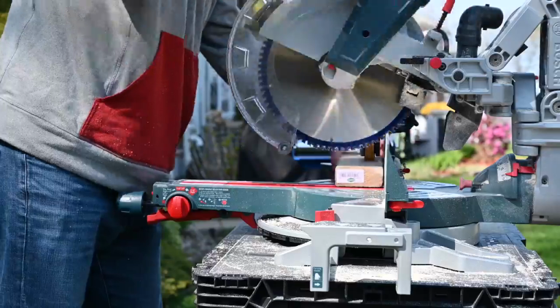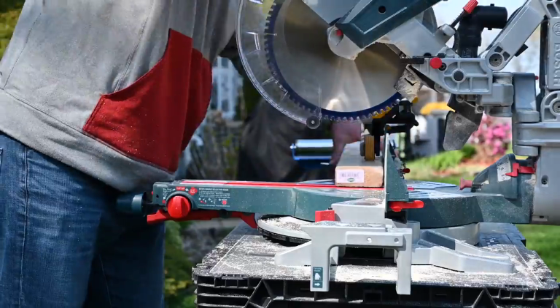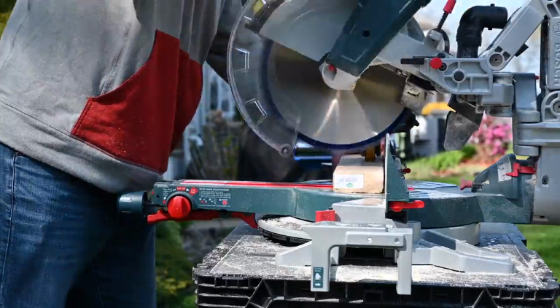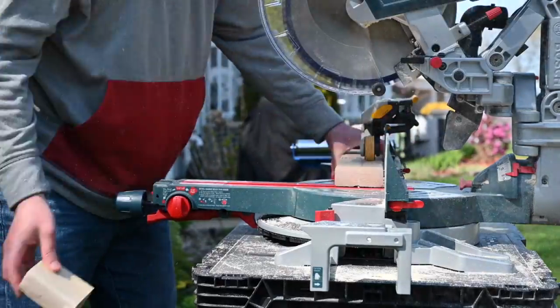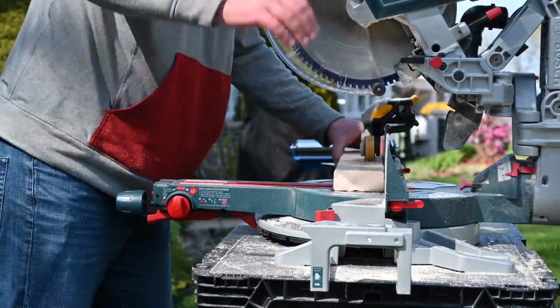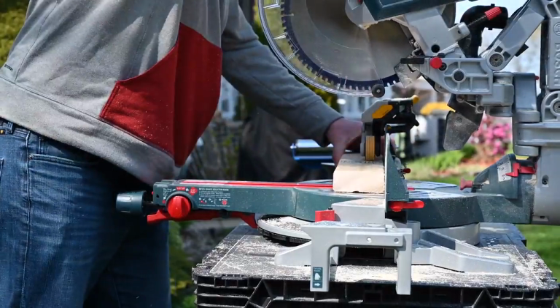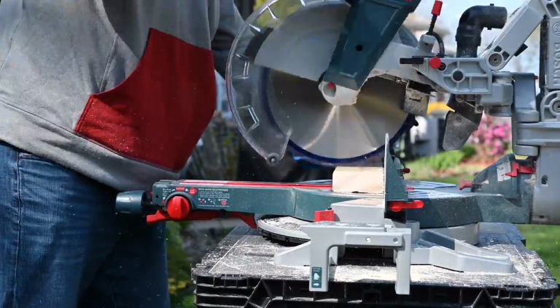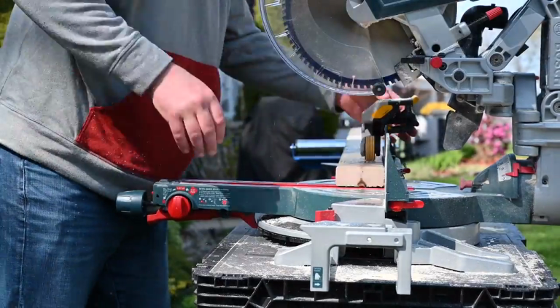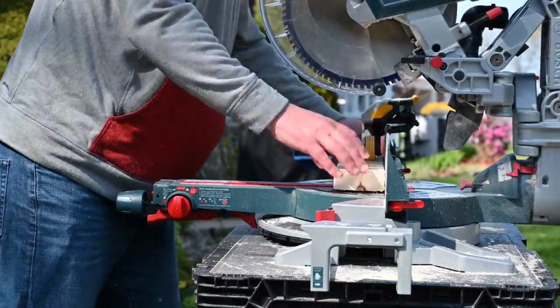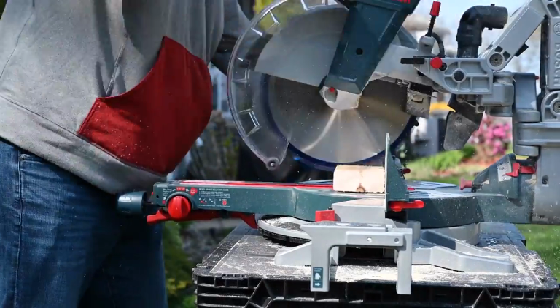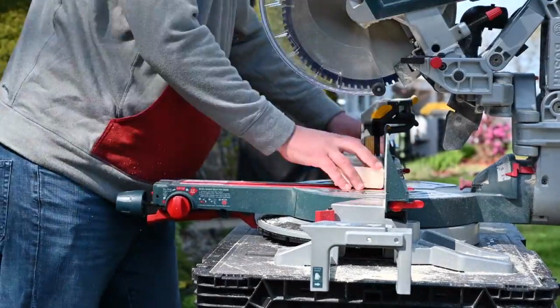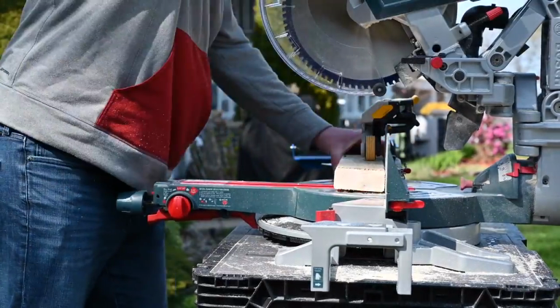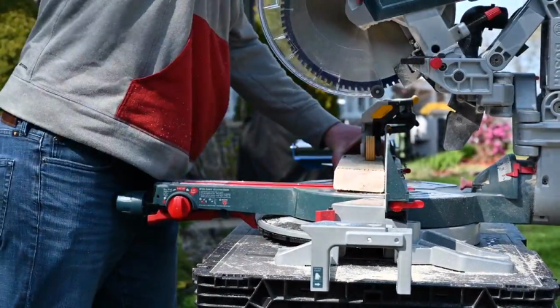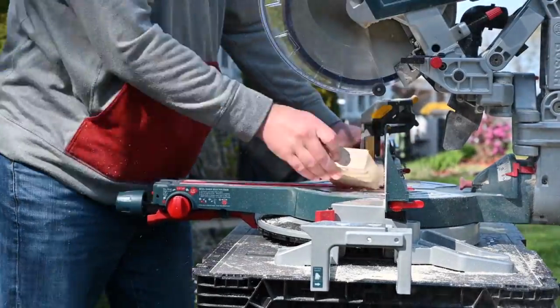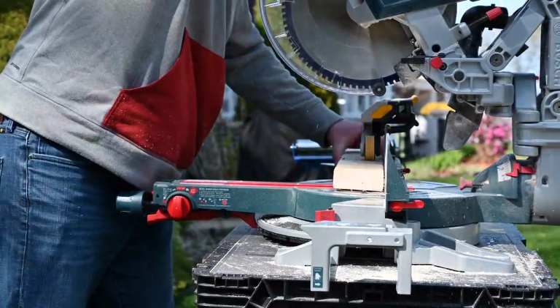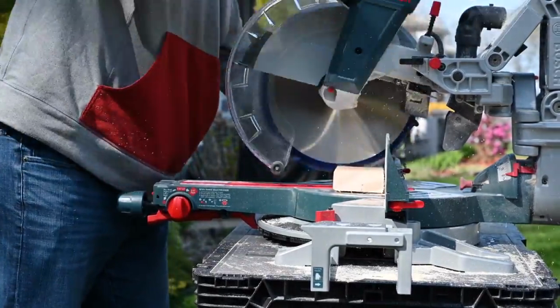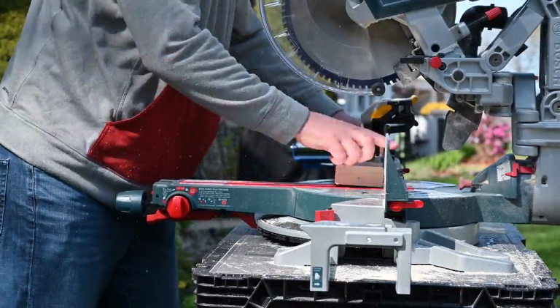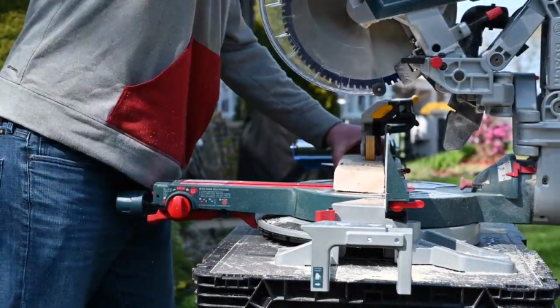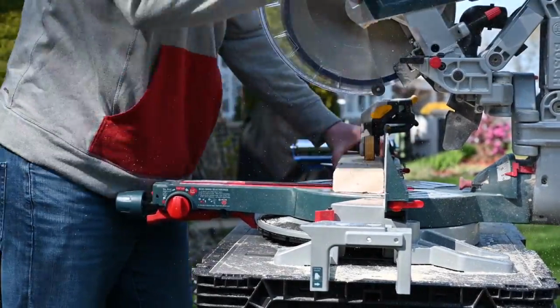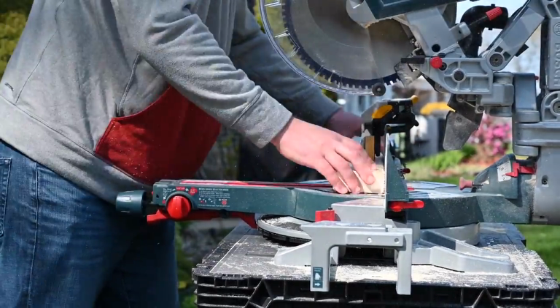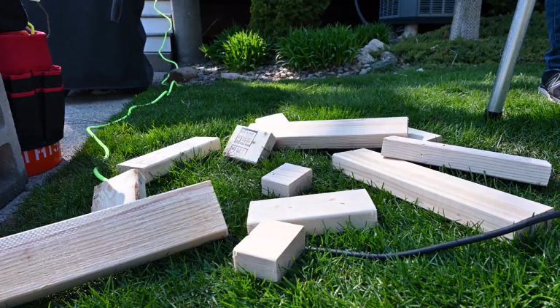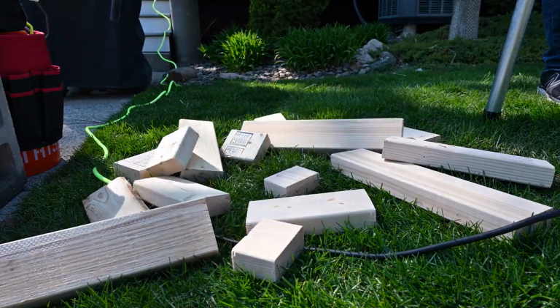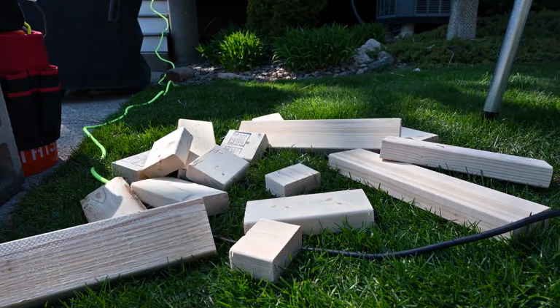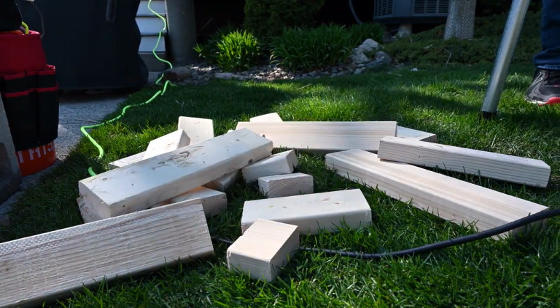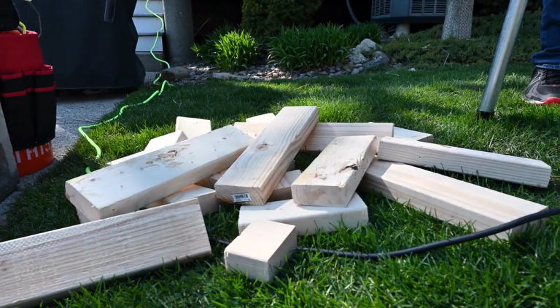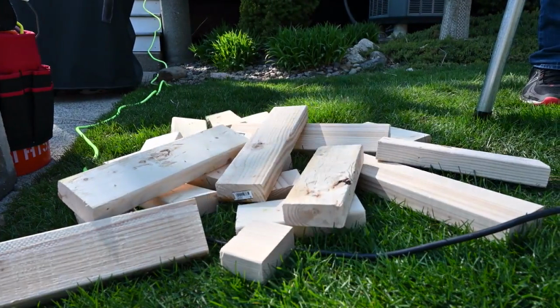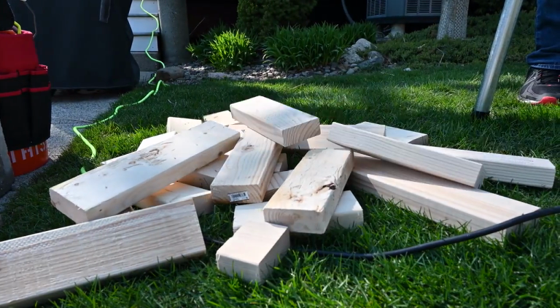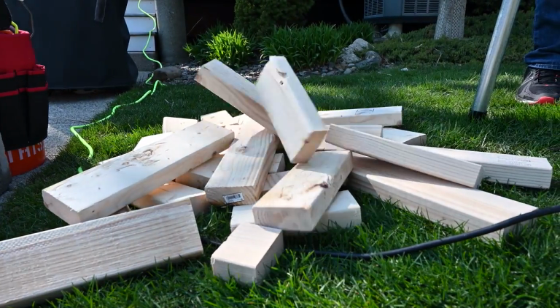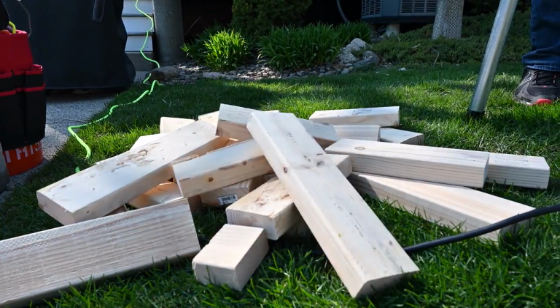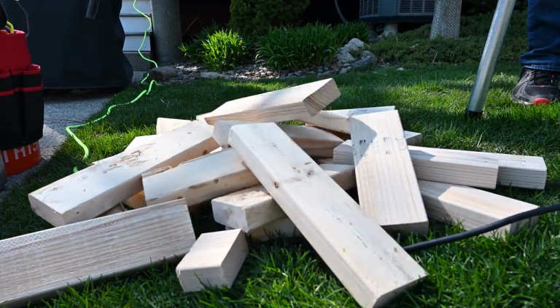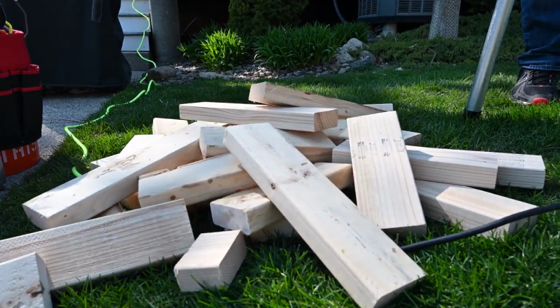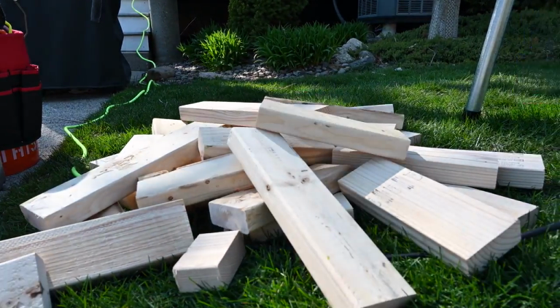The M1 clamps directly on most saw fences, automatically compensates for the blade thickness, and allows for uninterrupted continual cutting, making quick work of any material and cut list.